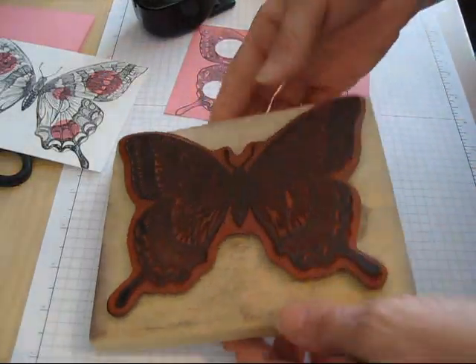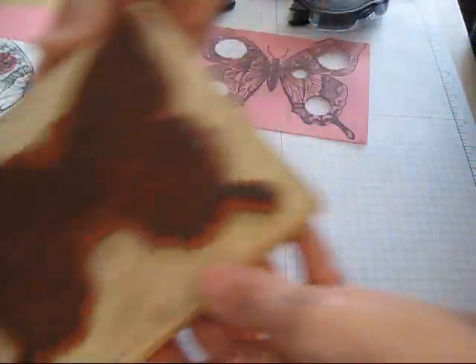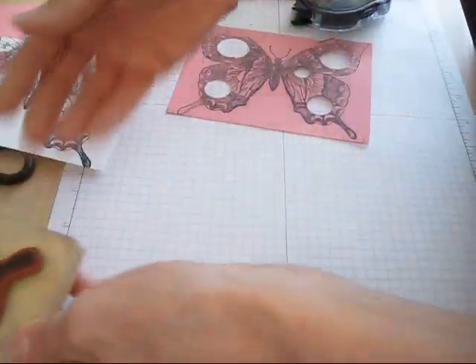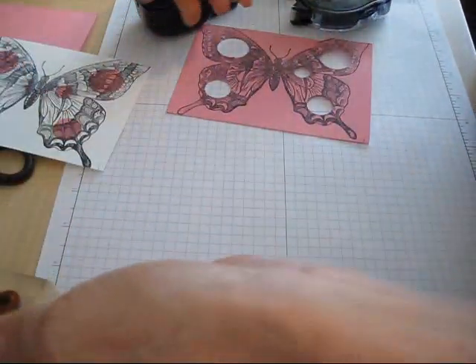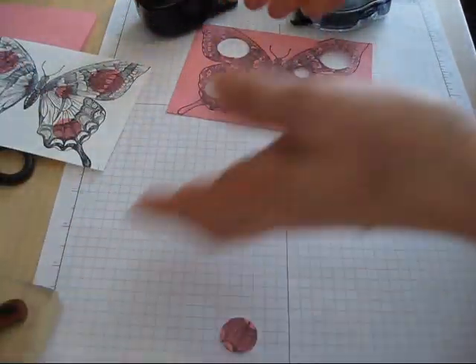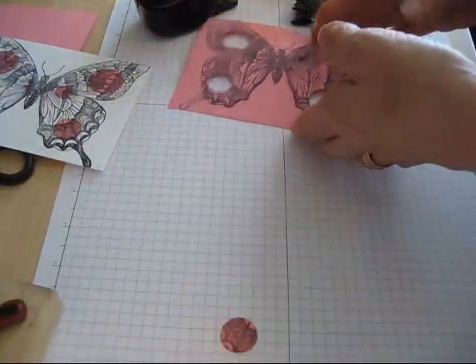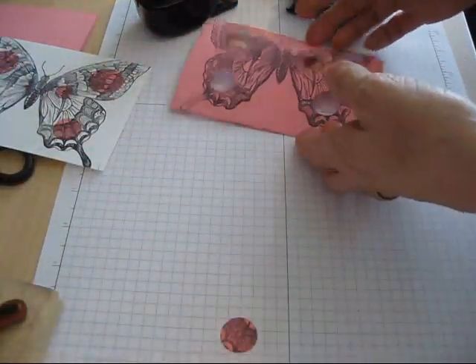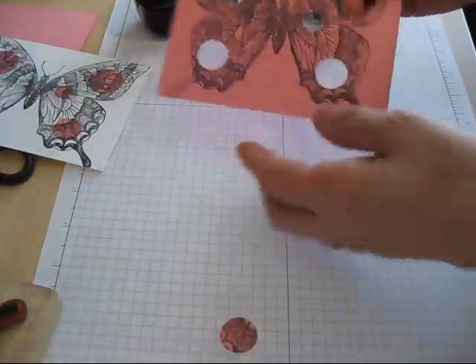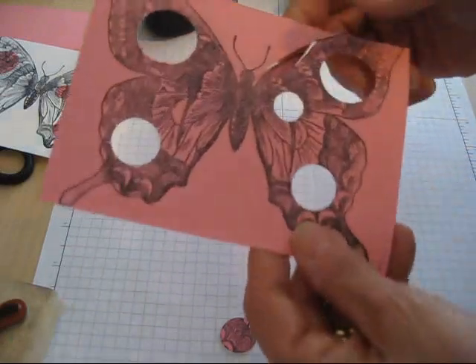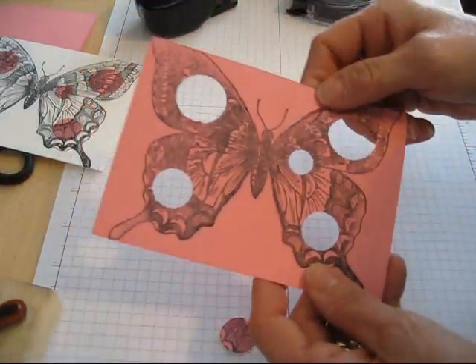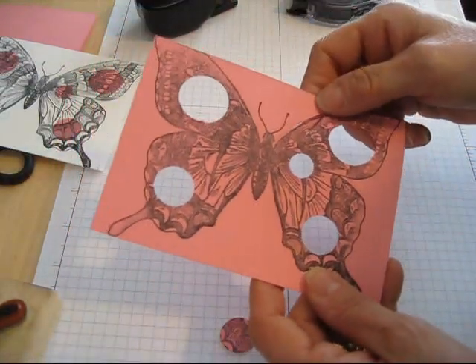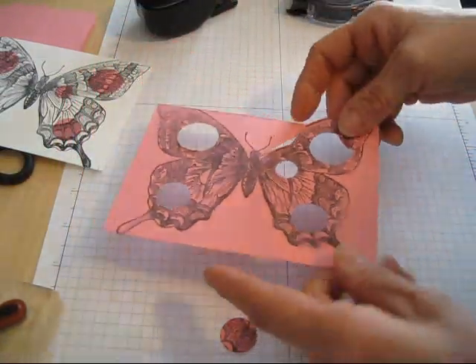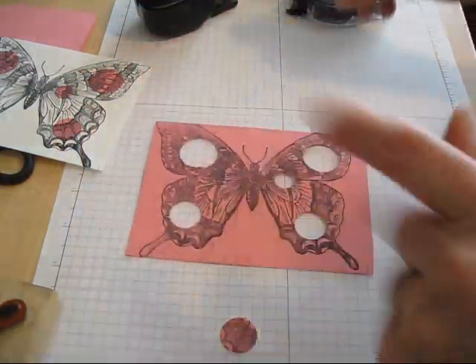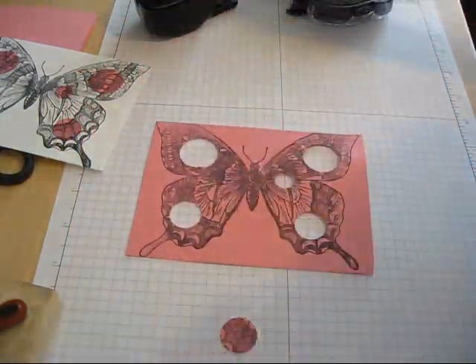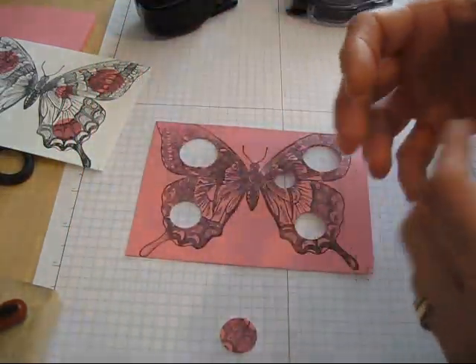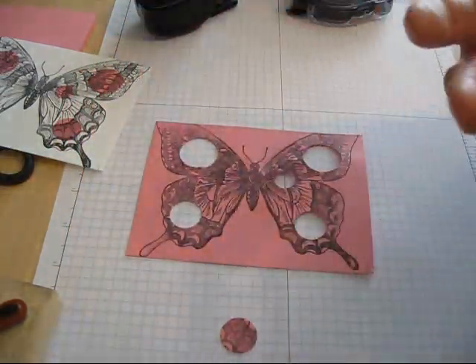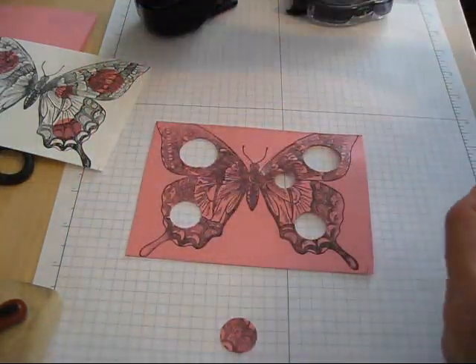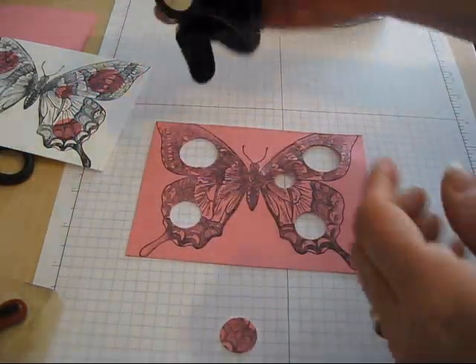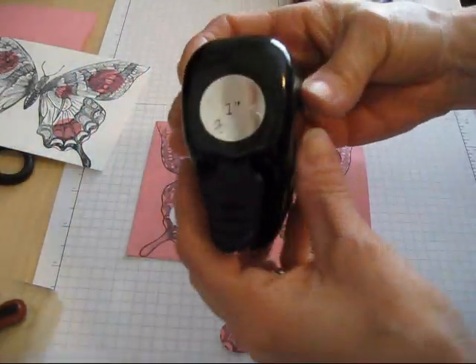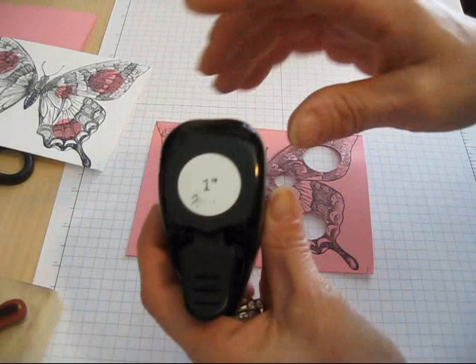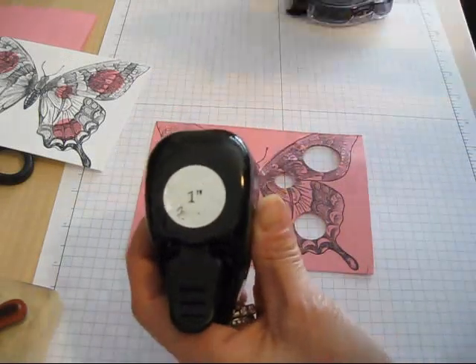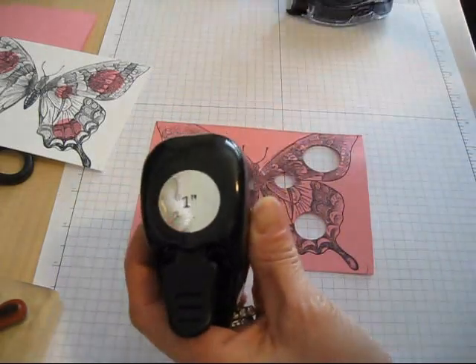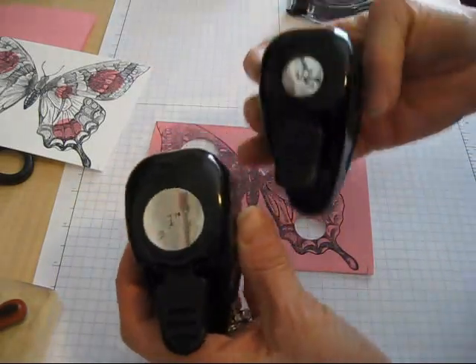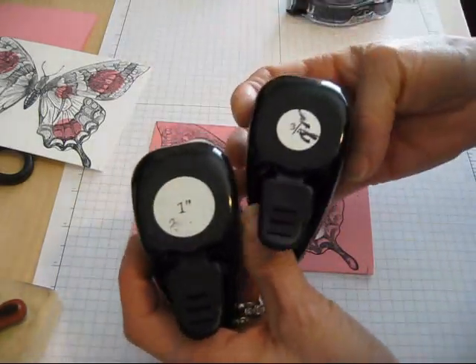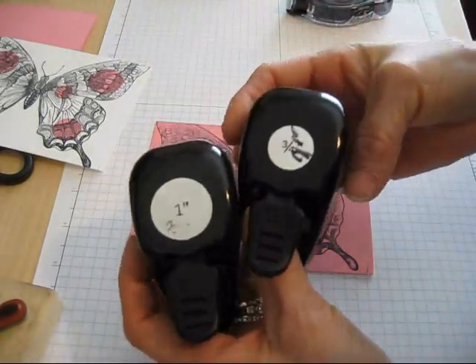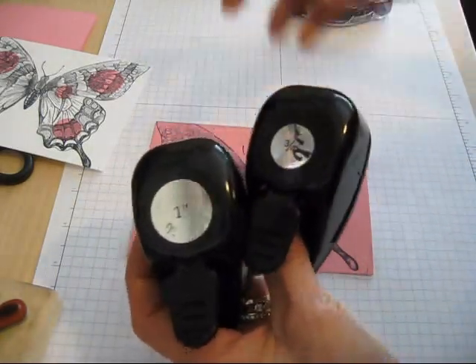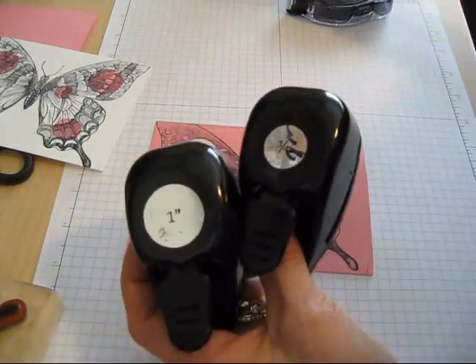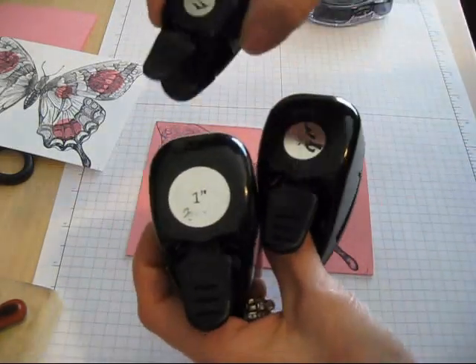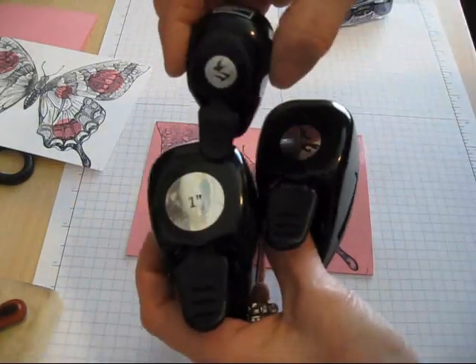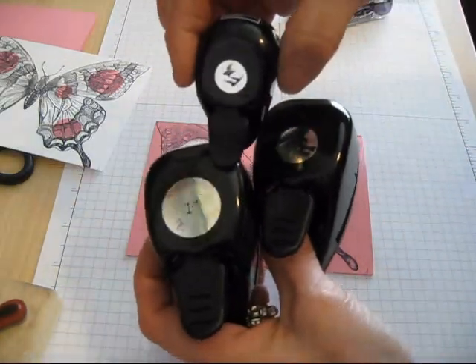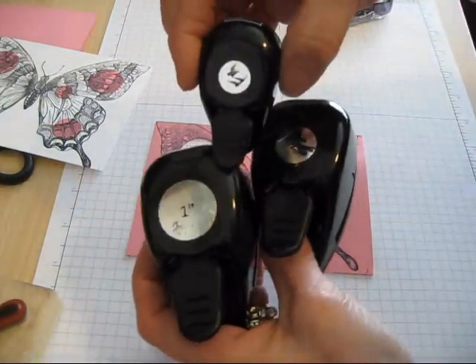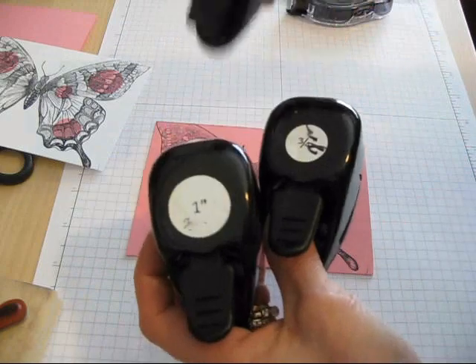I did that on the white and I also did it on Regal Rose. Then we're going to do what I call the Spotlight. We're going to take the one-inch, the three-quarter inch, and the half-inch circle punches.